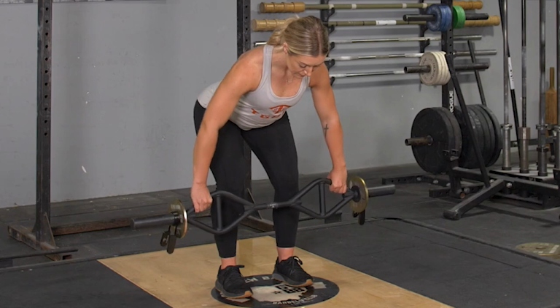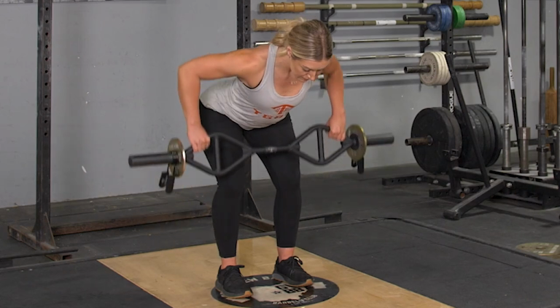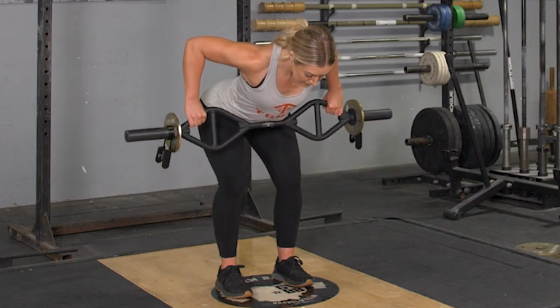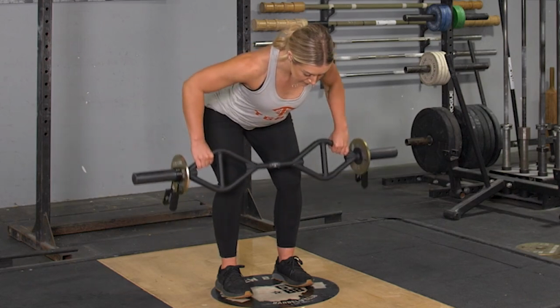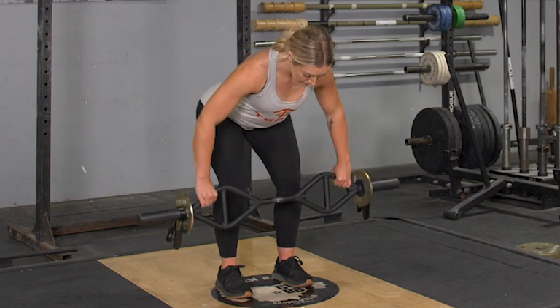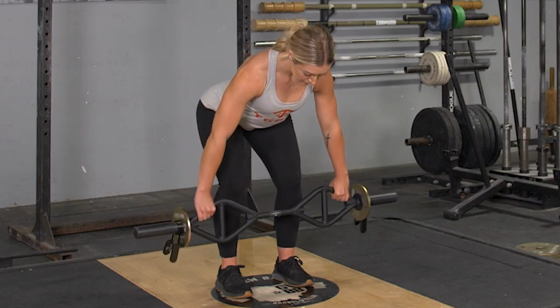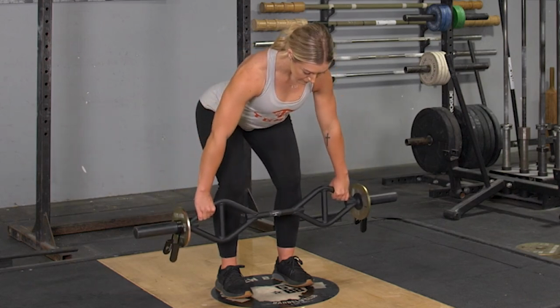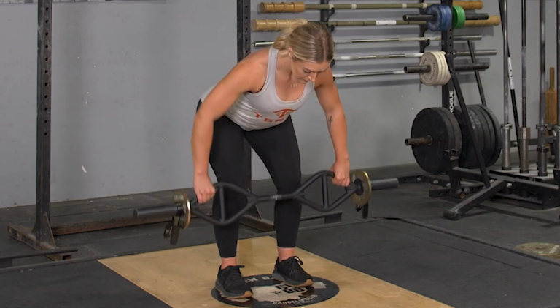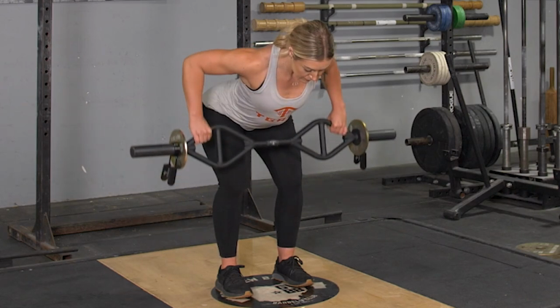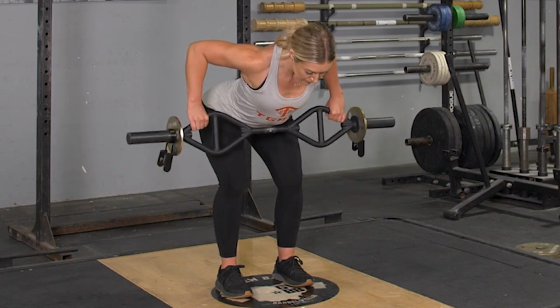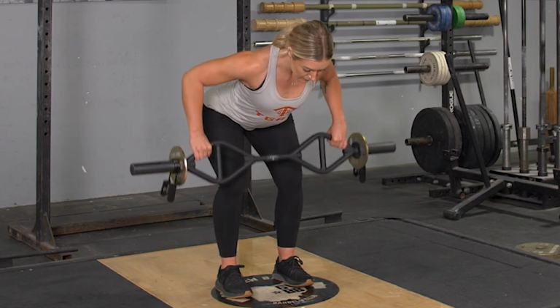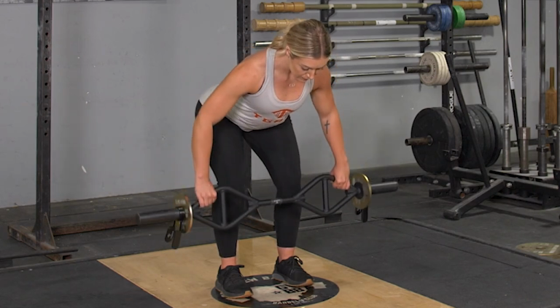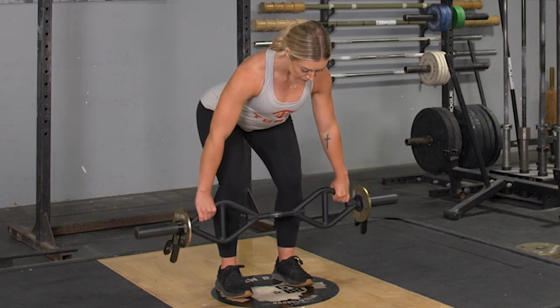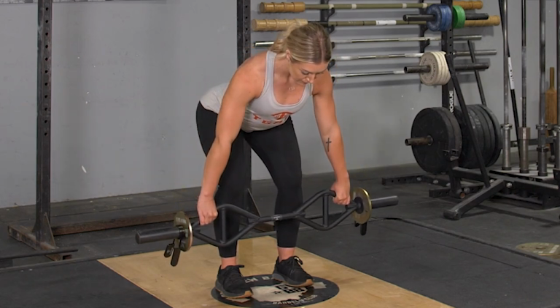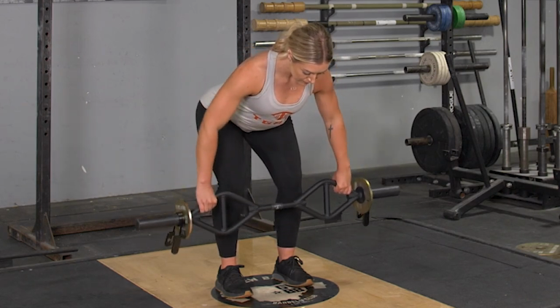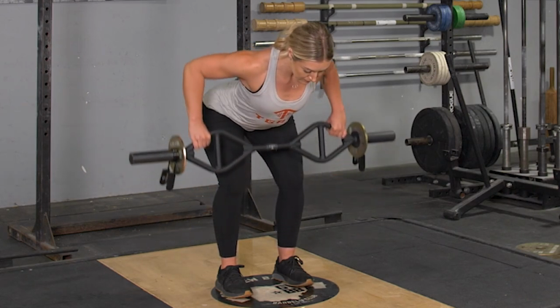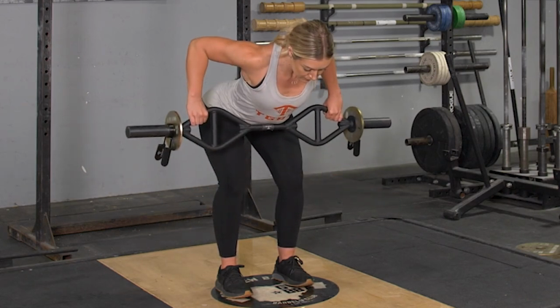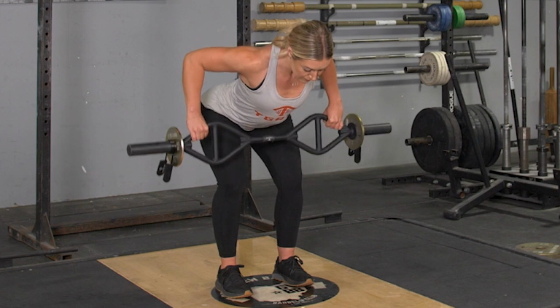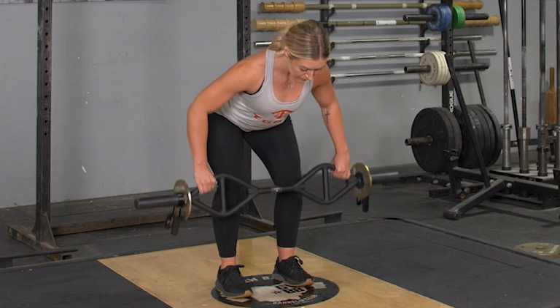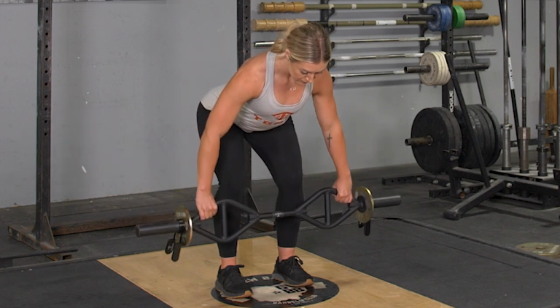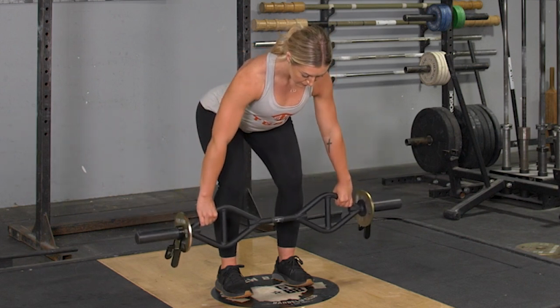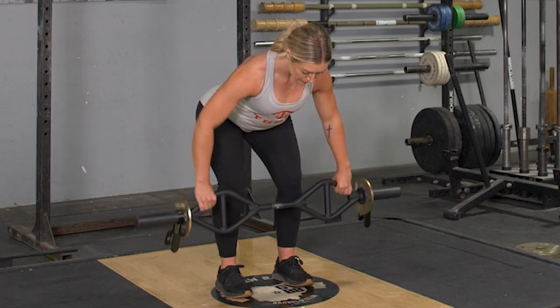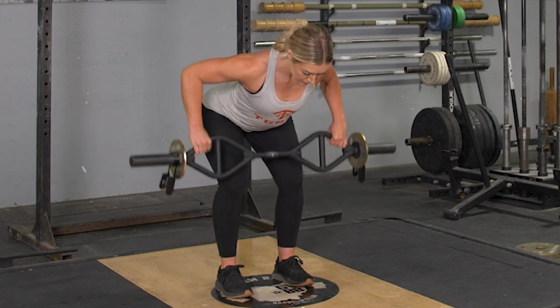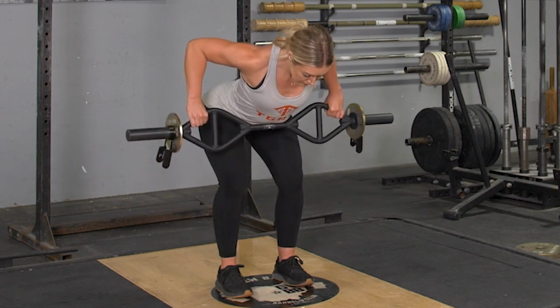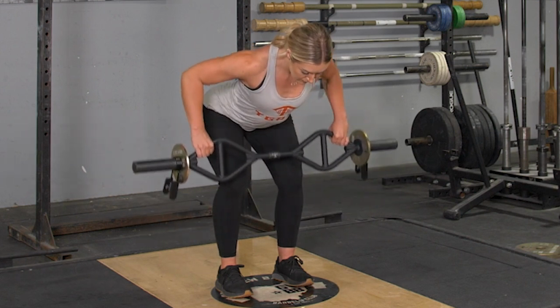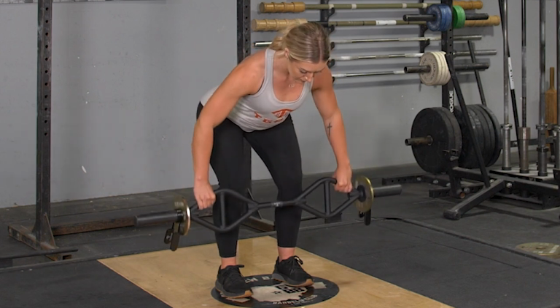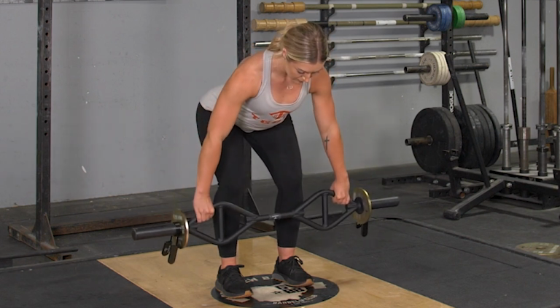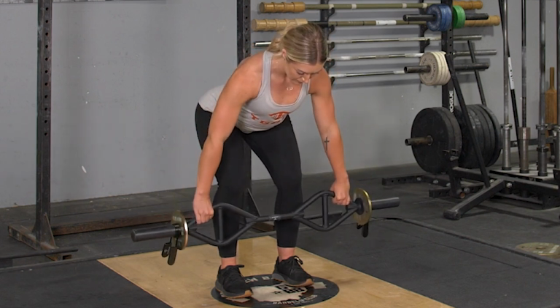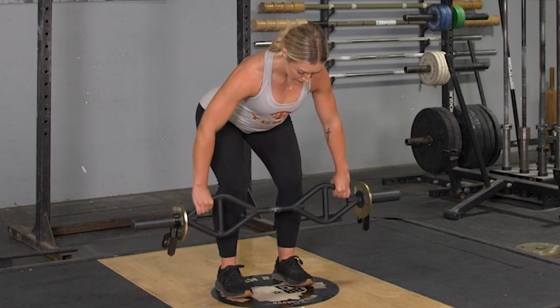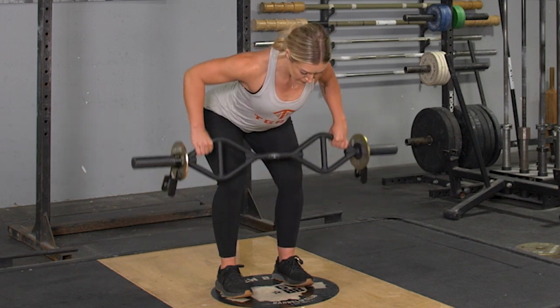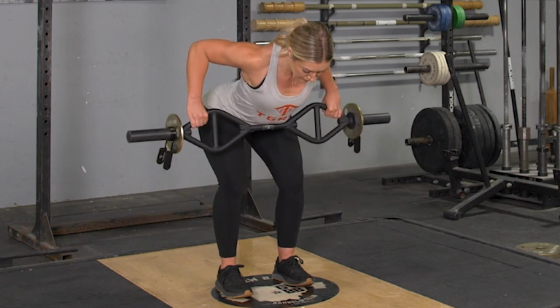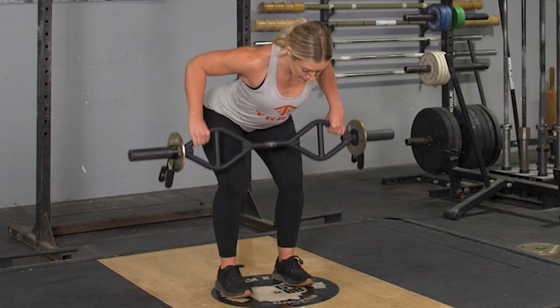To complete the bent over row using the wide overhand grip, begin standing in an upright position, feet hip width apart, grasping your T-grip bar in a wide overhand grip.